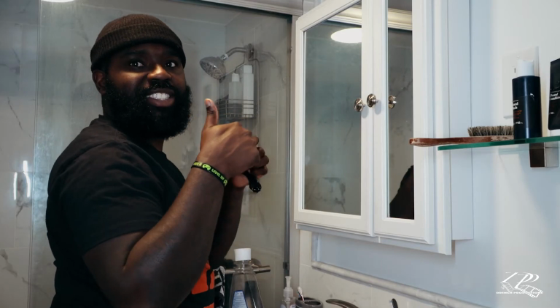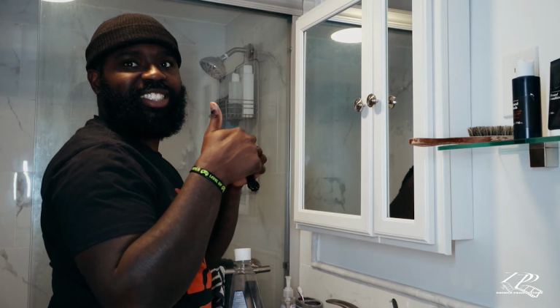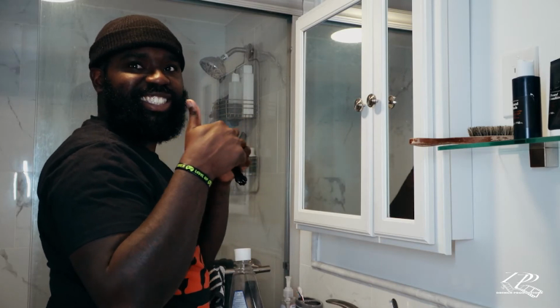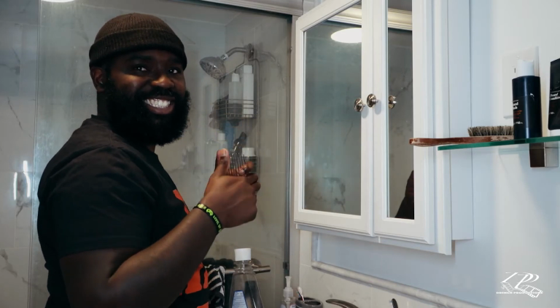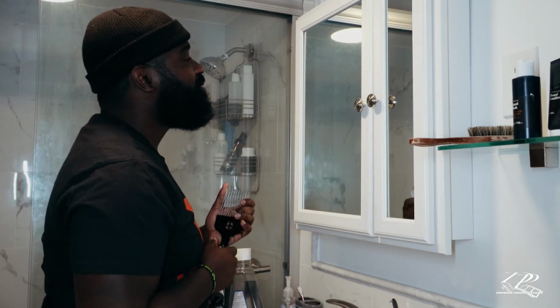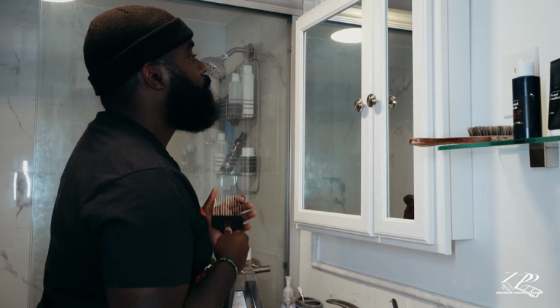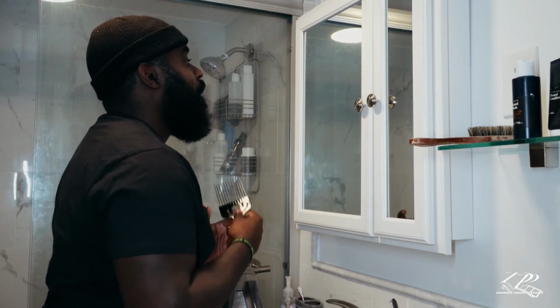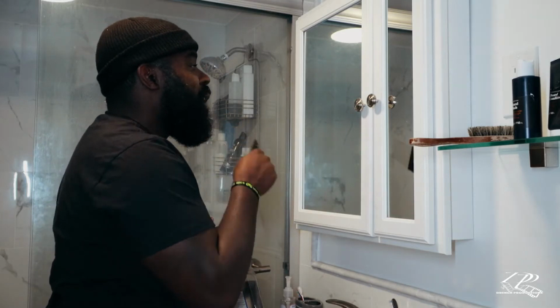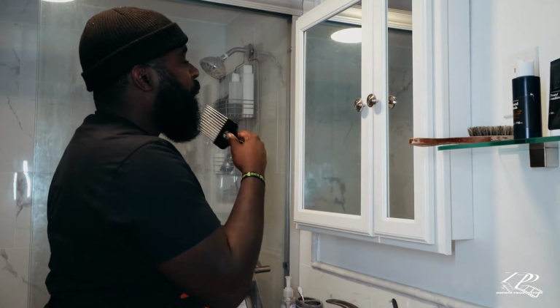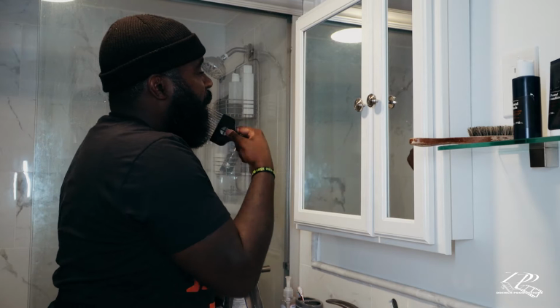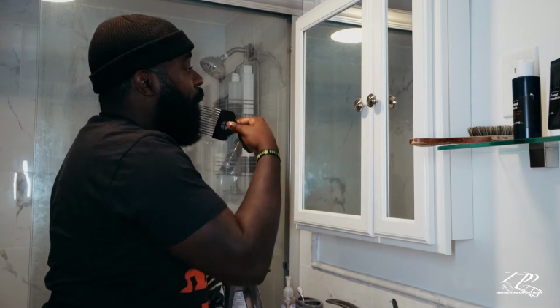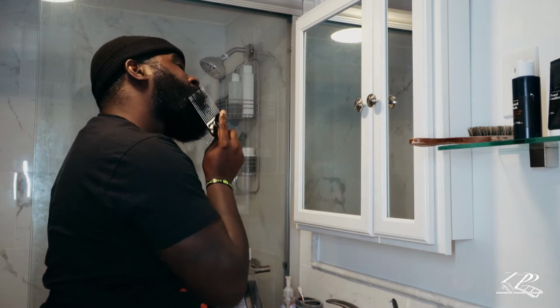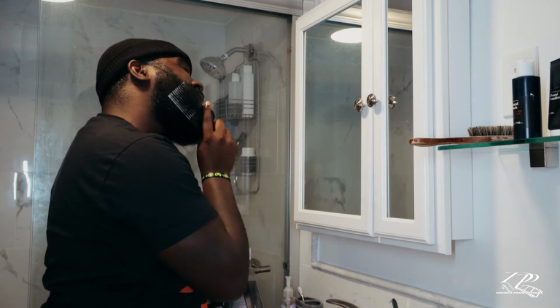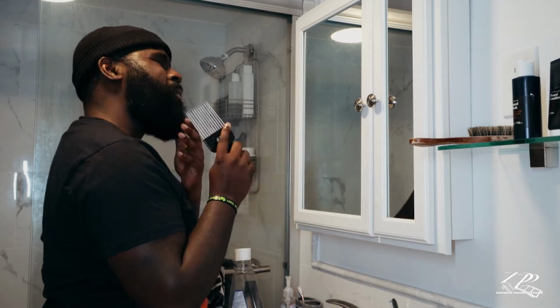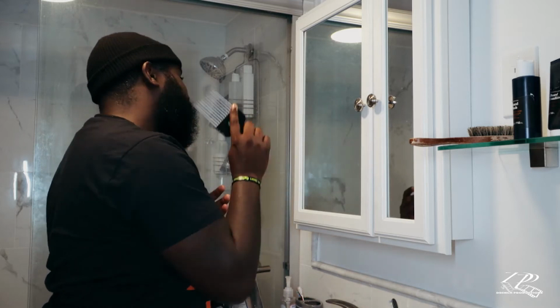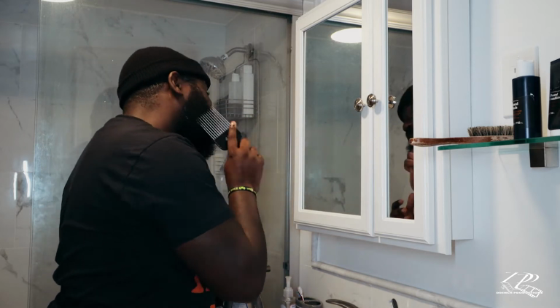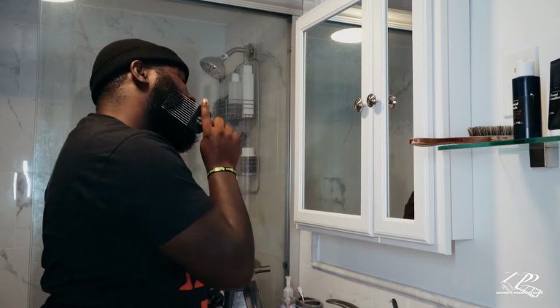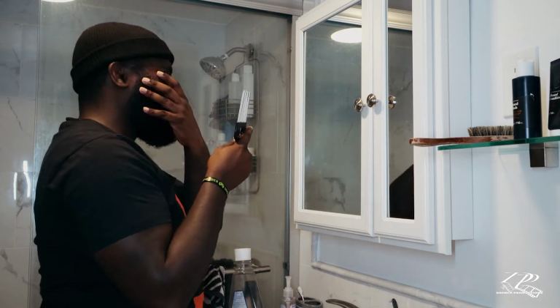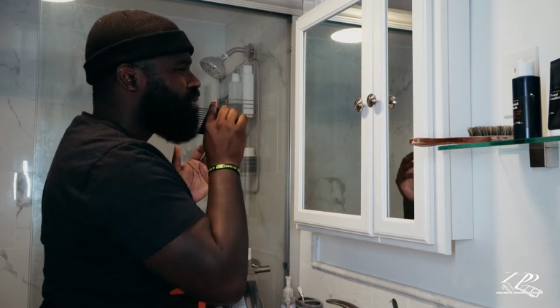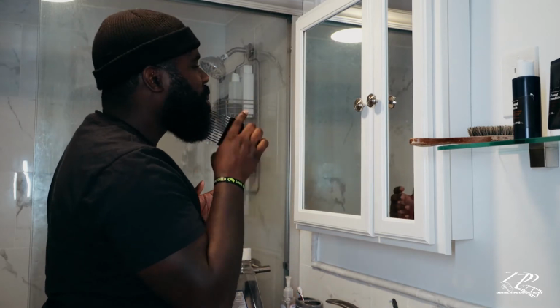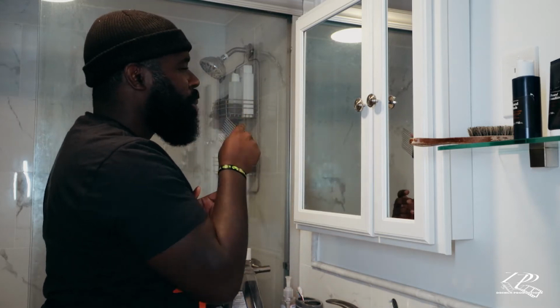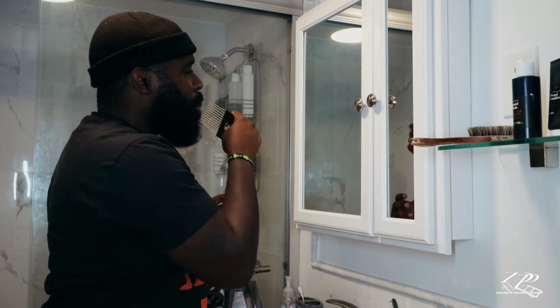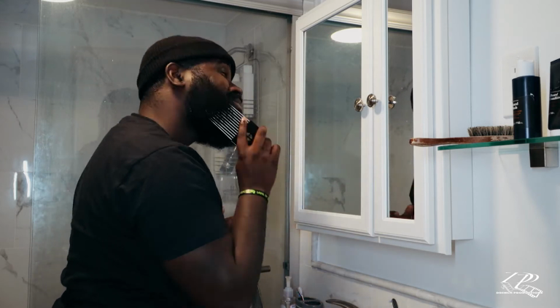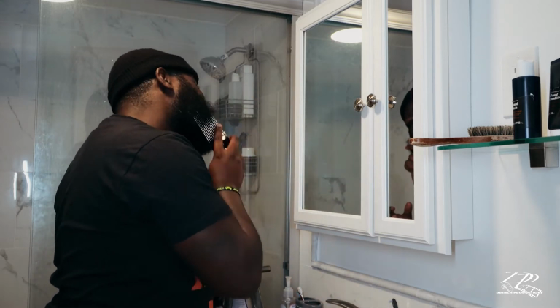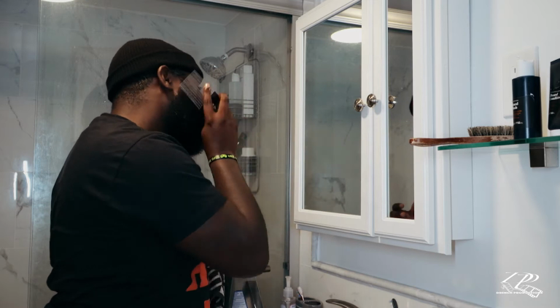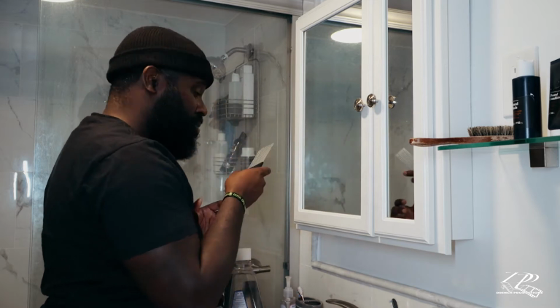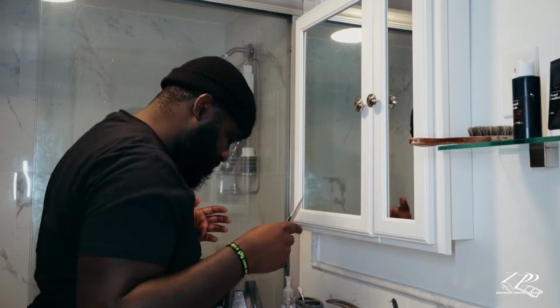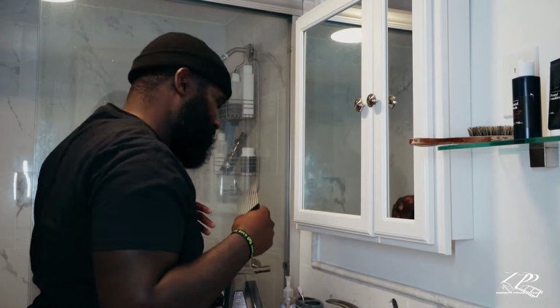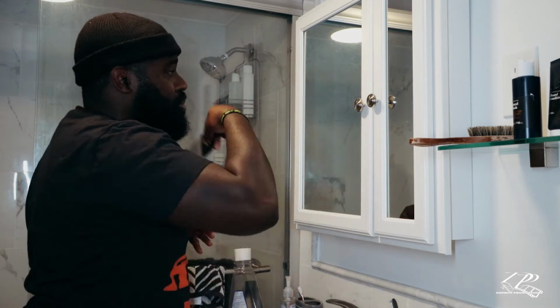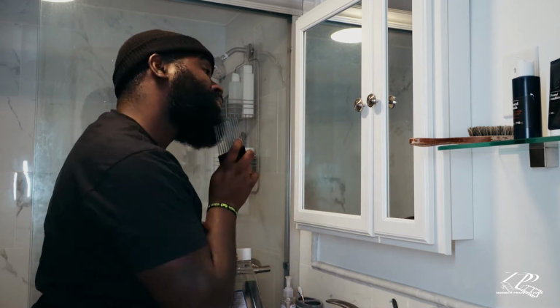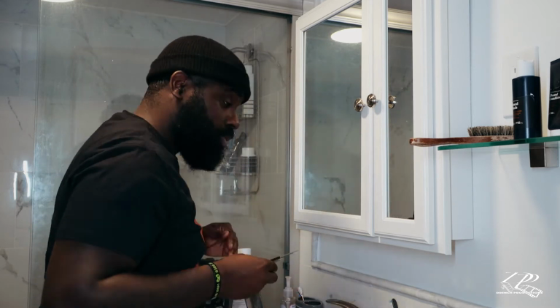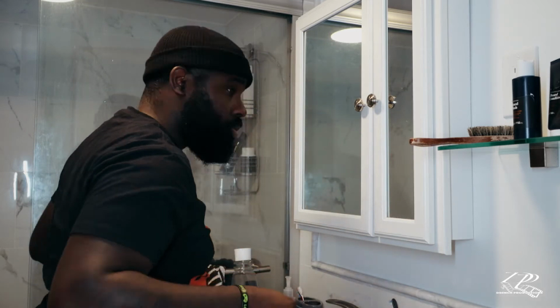He has a bigger beard, so between a pick and a brush, we are choosing the pick. For smaller beards, you can use a brush to brush it down closely to your face, but DeAndre chooses to pick because he likes to comb it out.